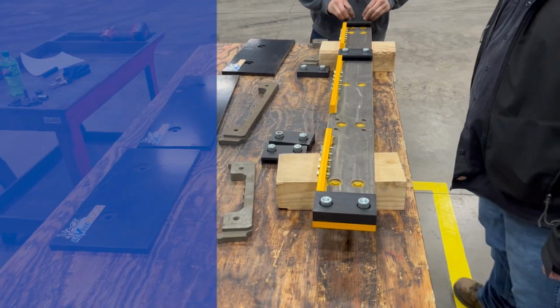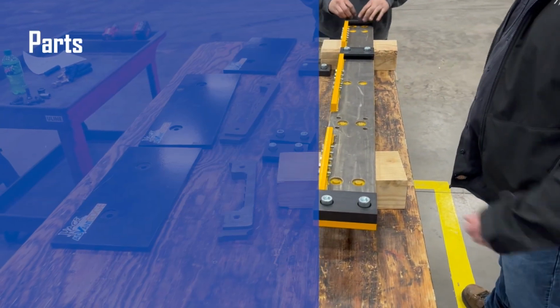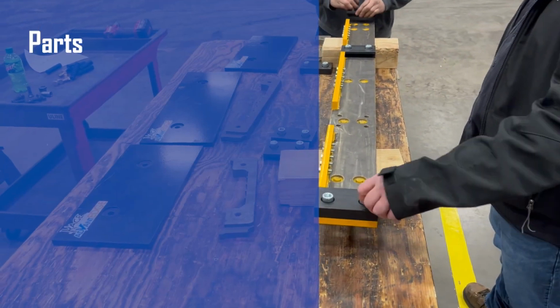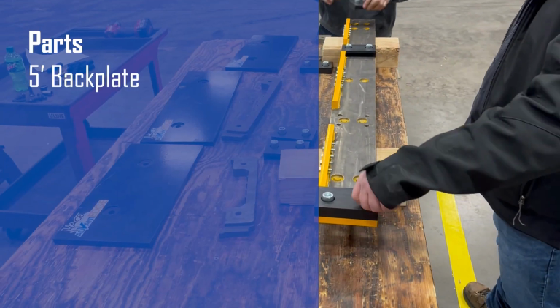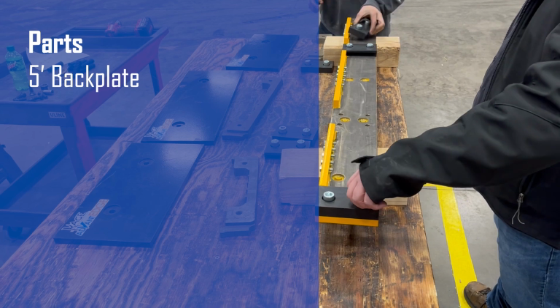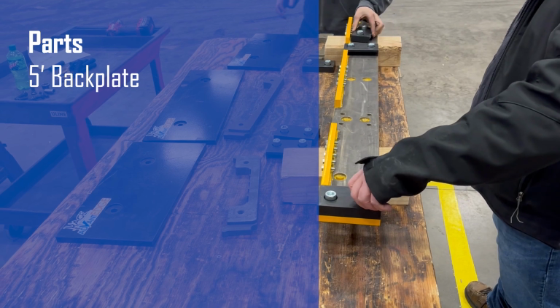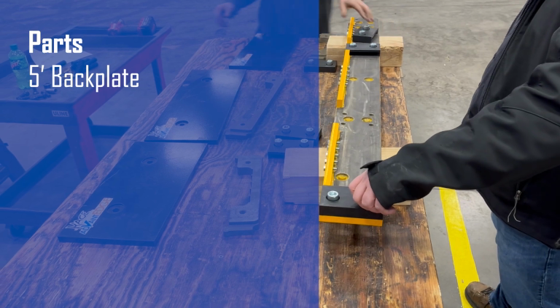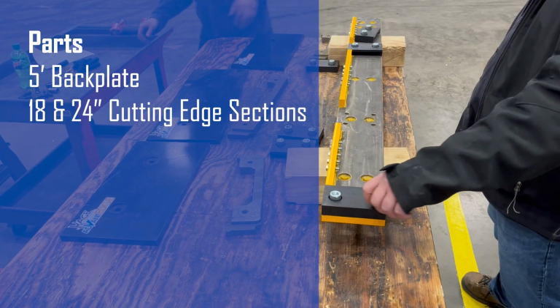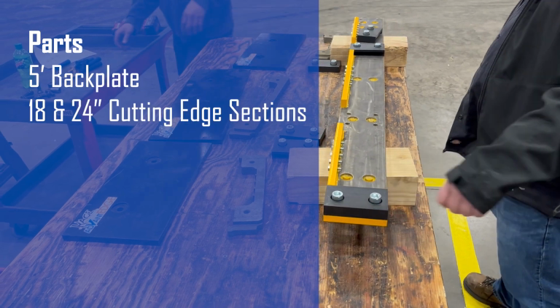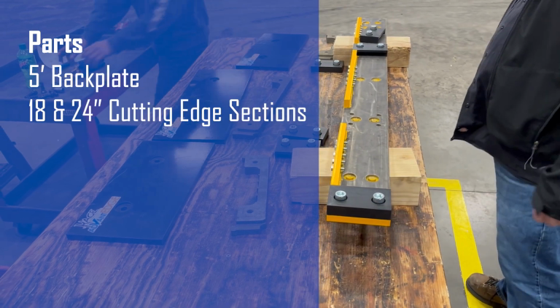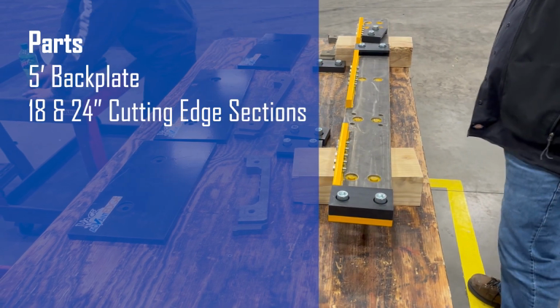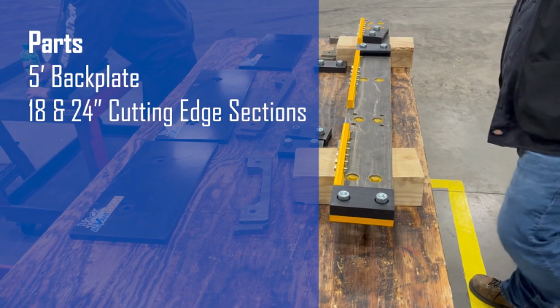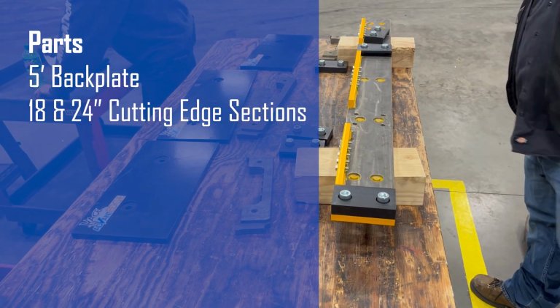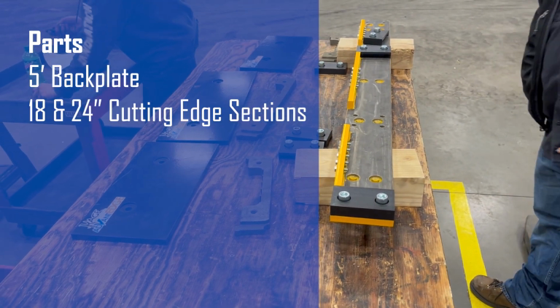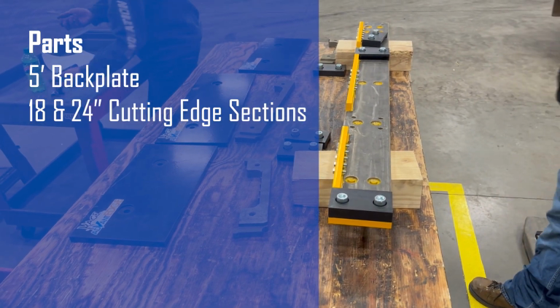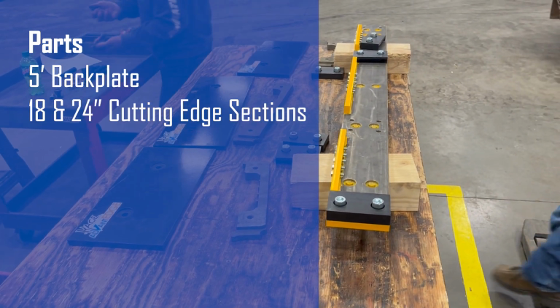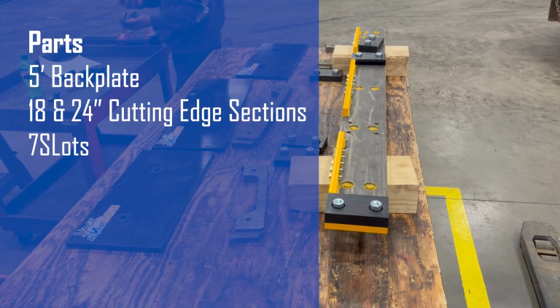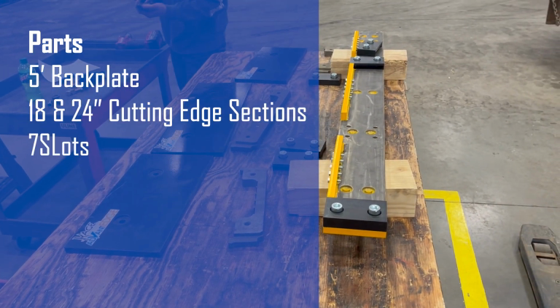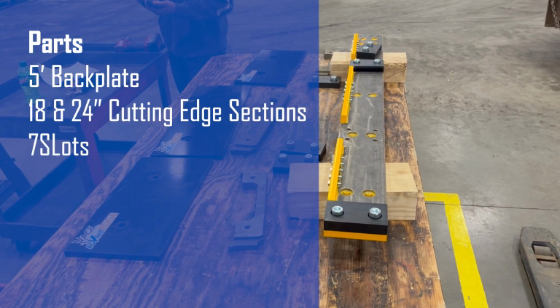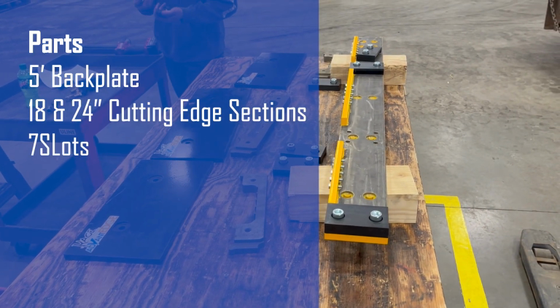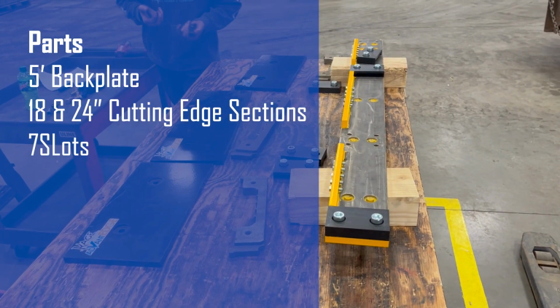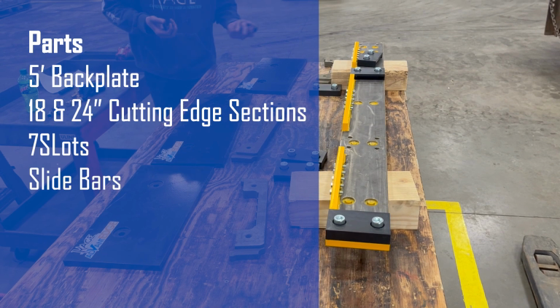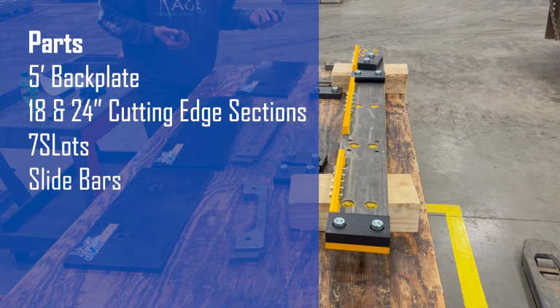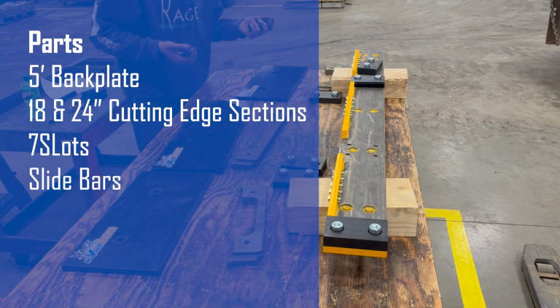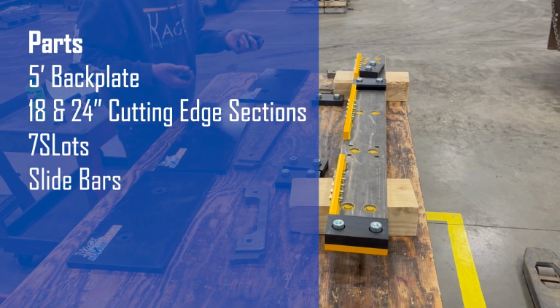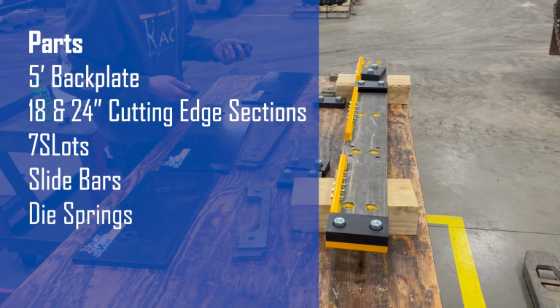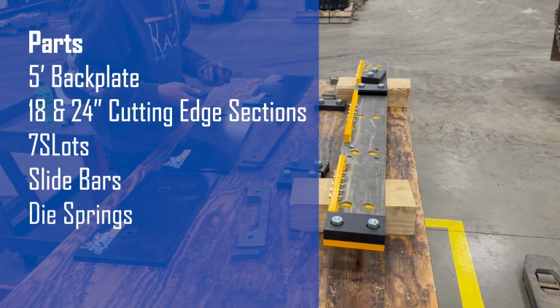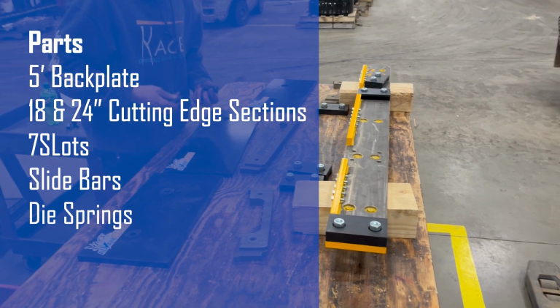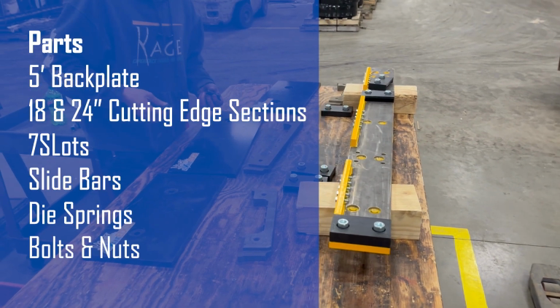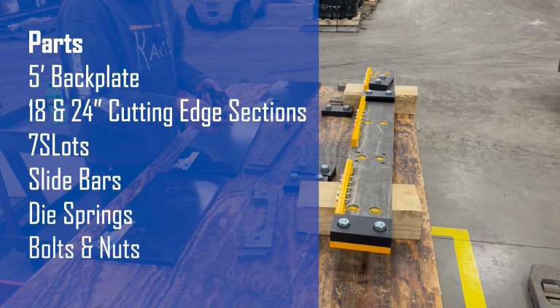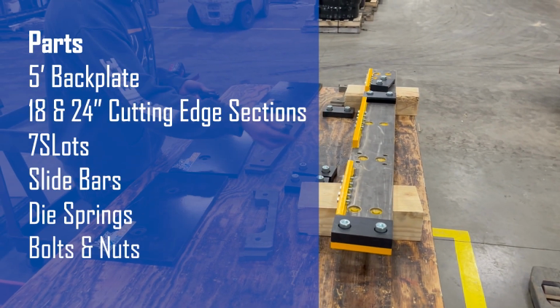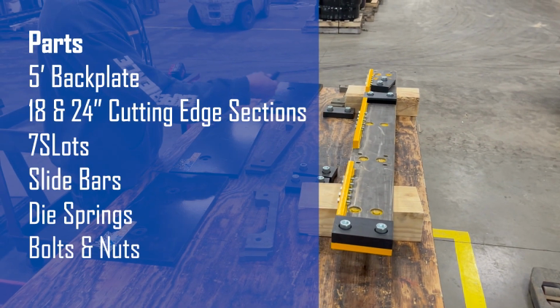Its parts include a back plate, 8 and 24-inch cutting edge sections, some 7-slots, slide bars, die springs, bolts and lock nuts.